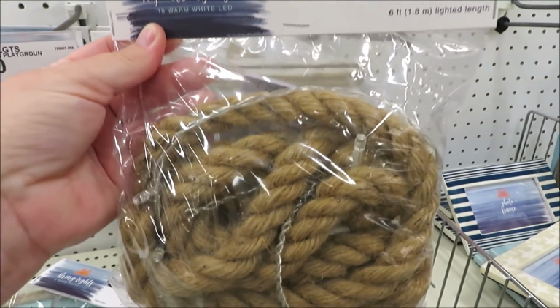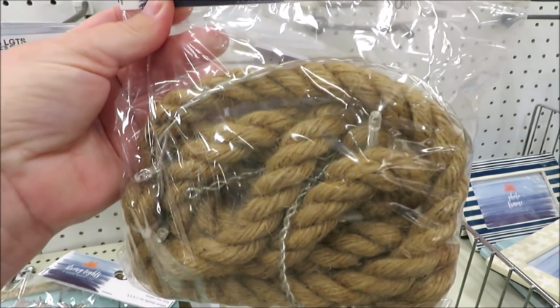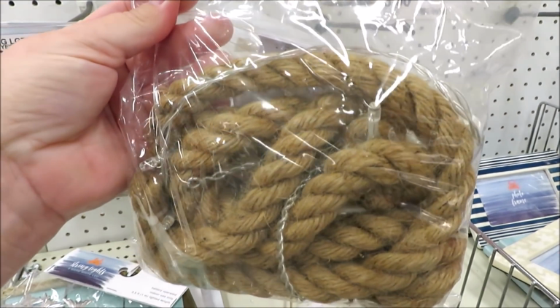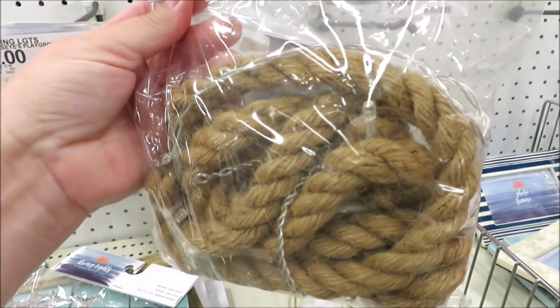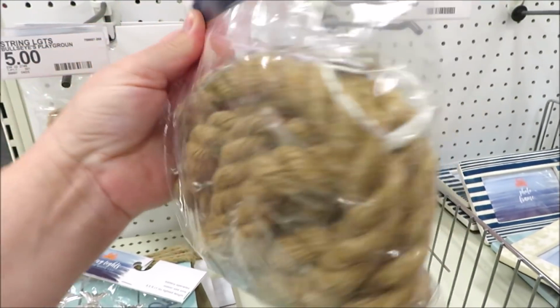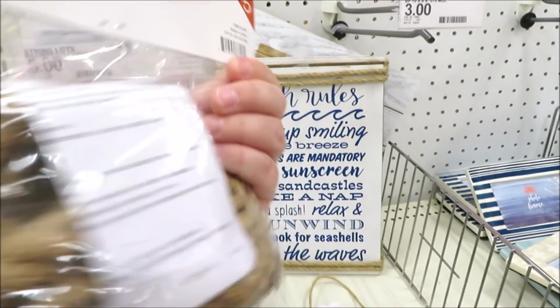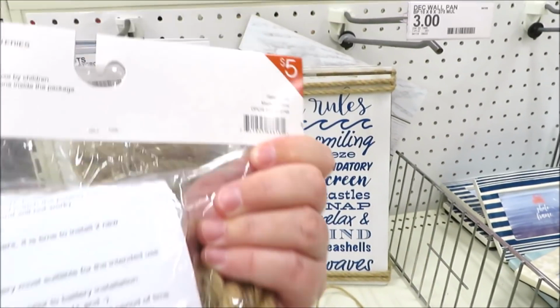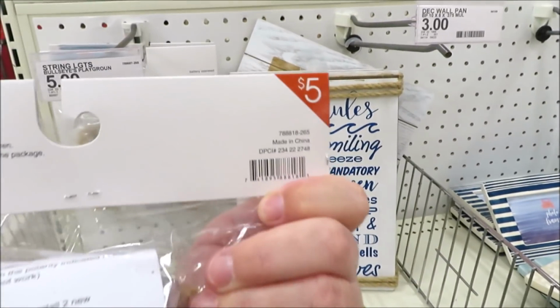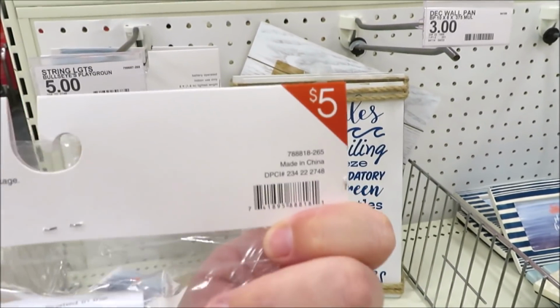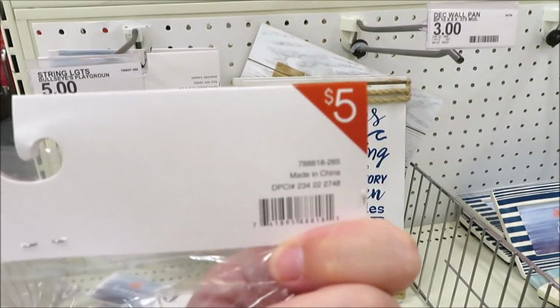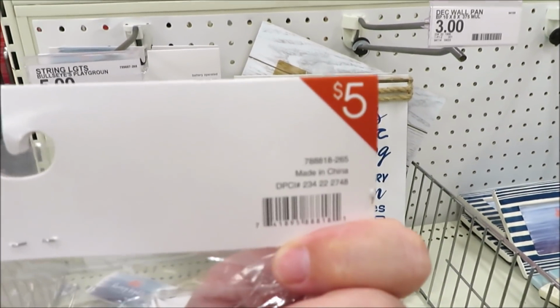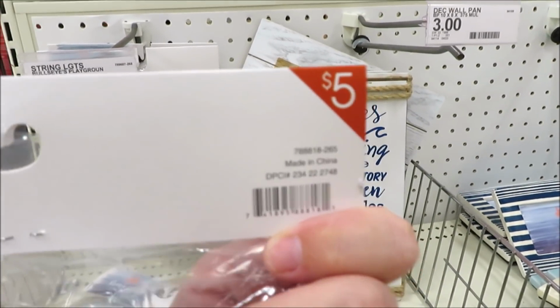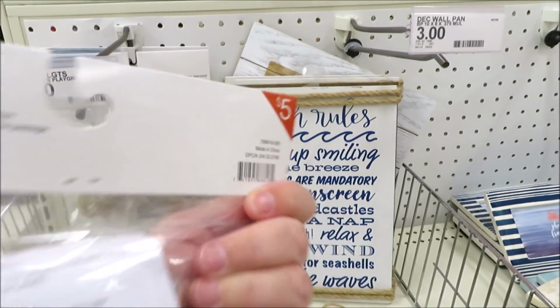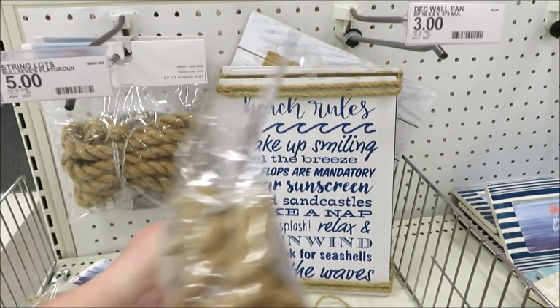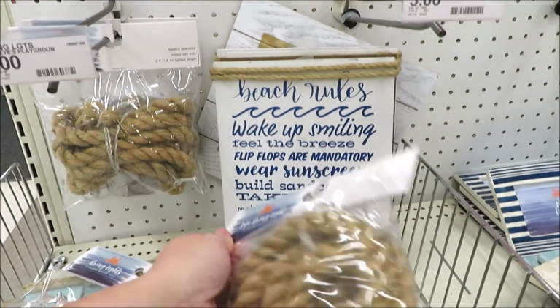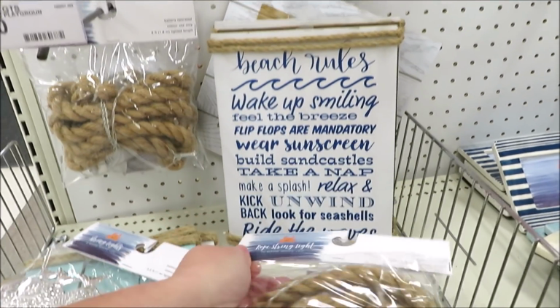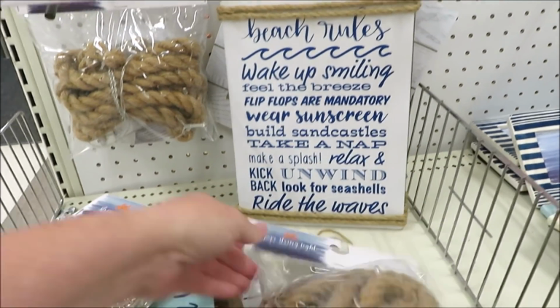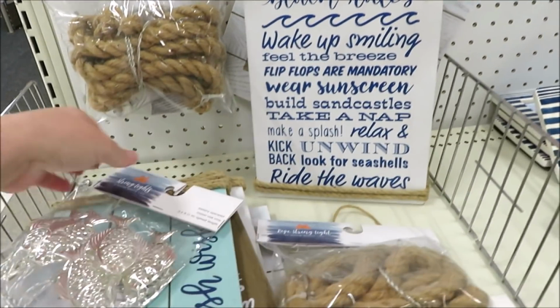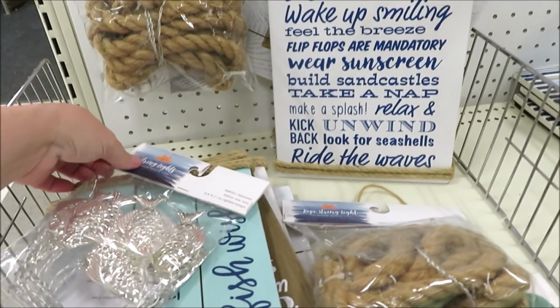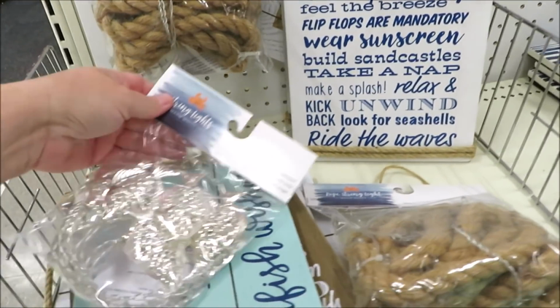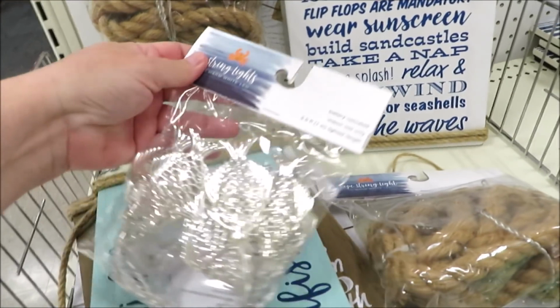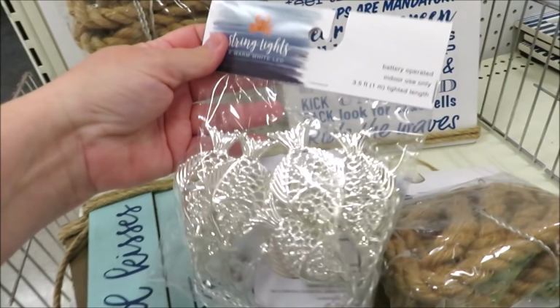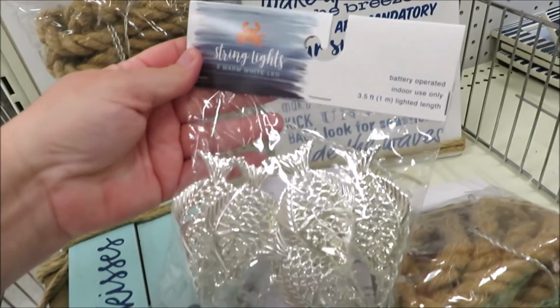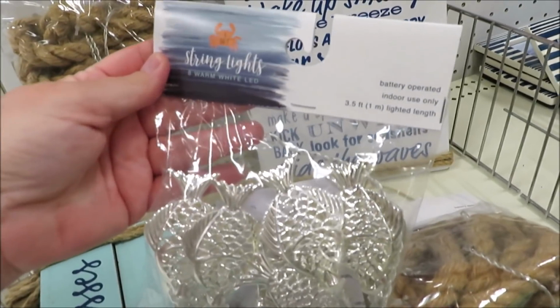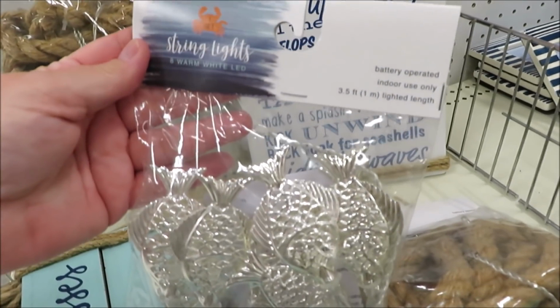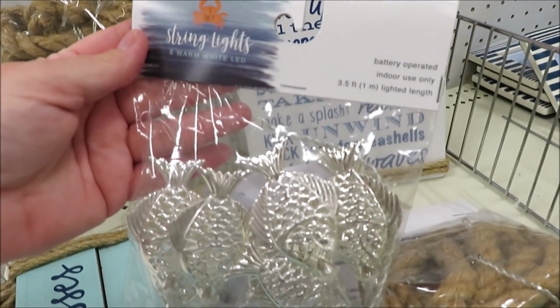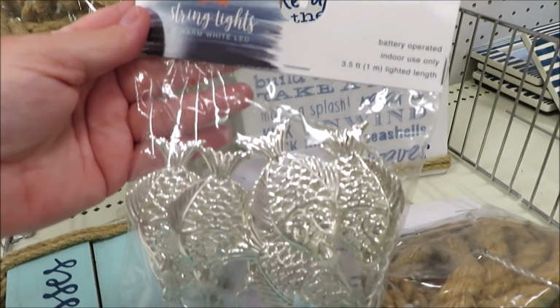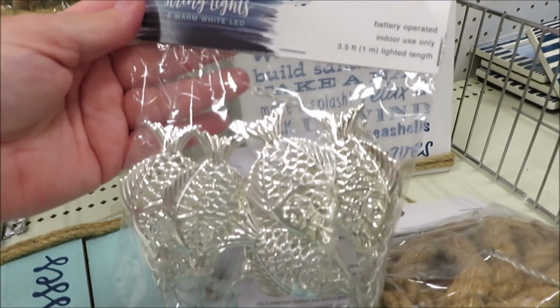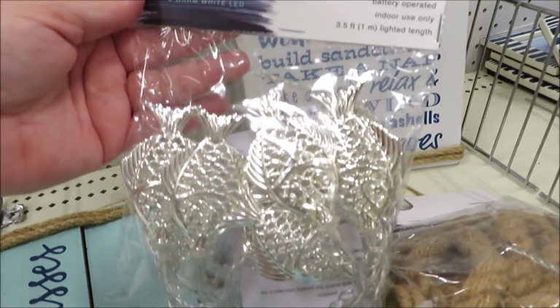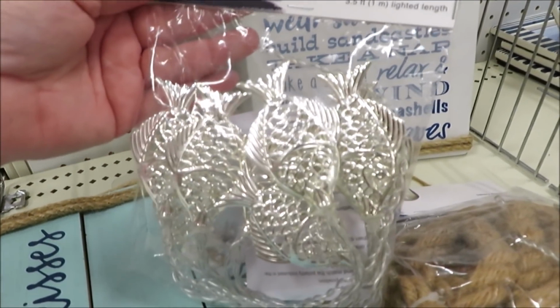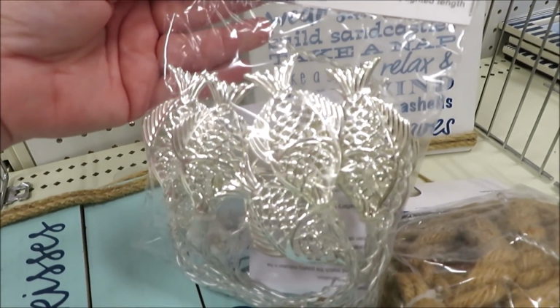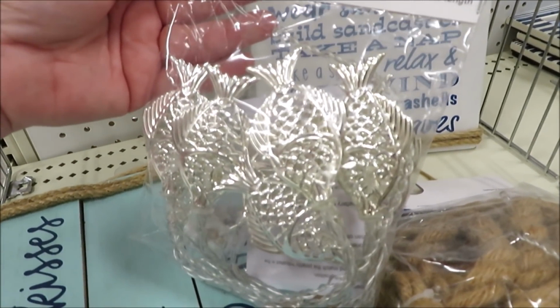They're also putting out two different versions of string lights for five dollars — this one in the nautical rope, and then I found this one in little silver fish.